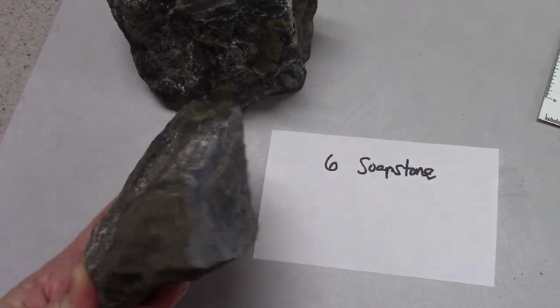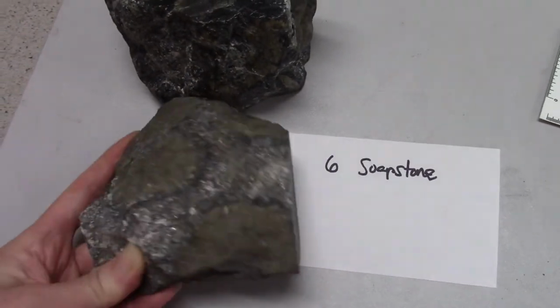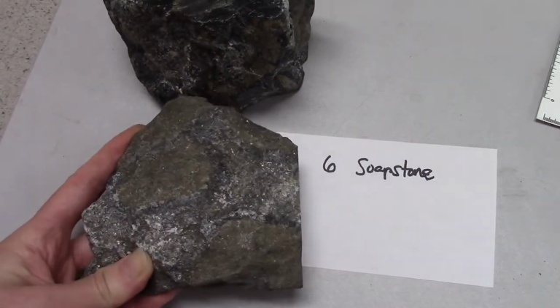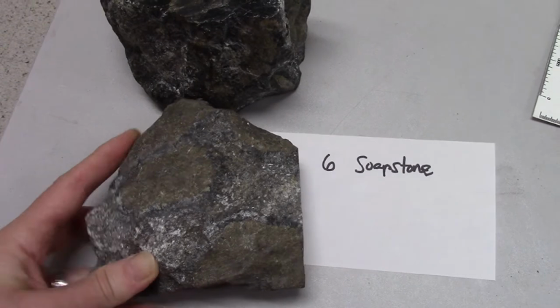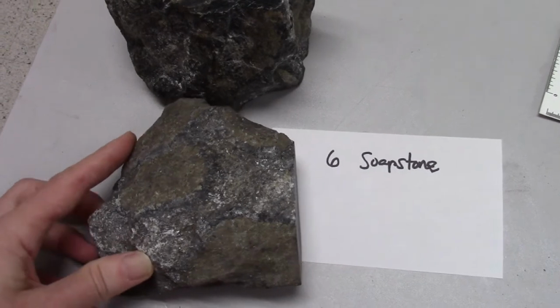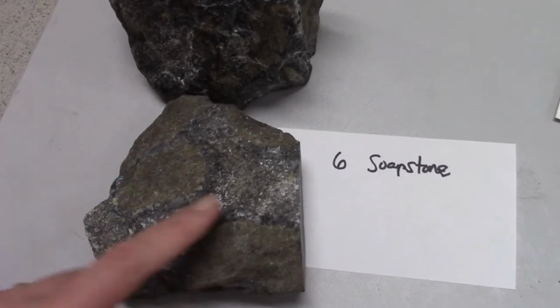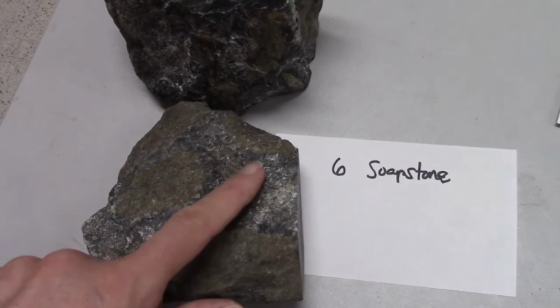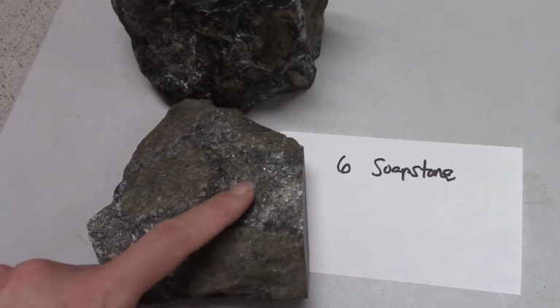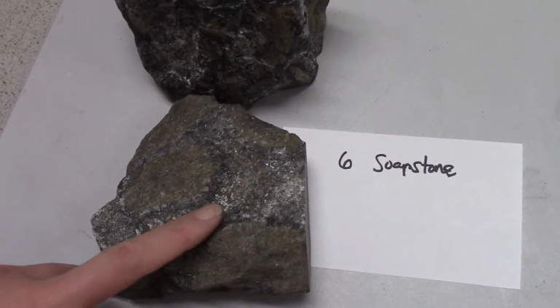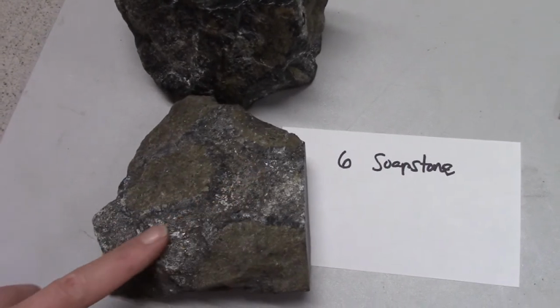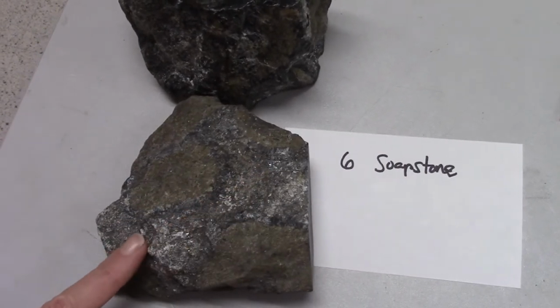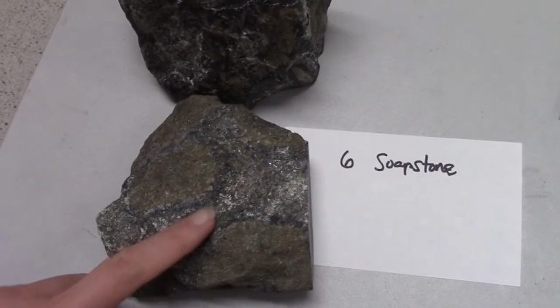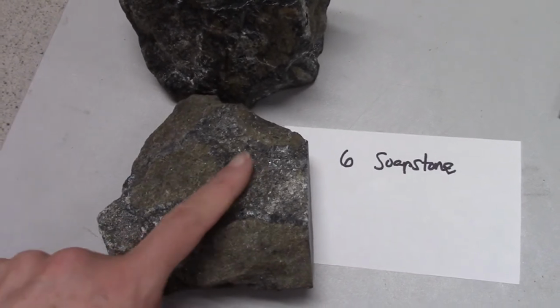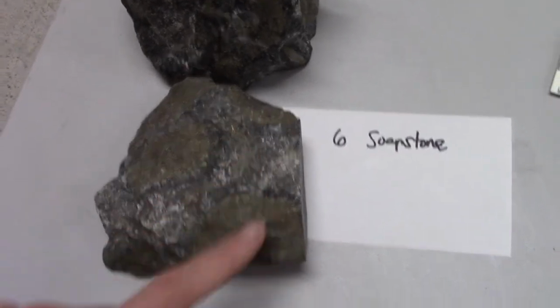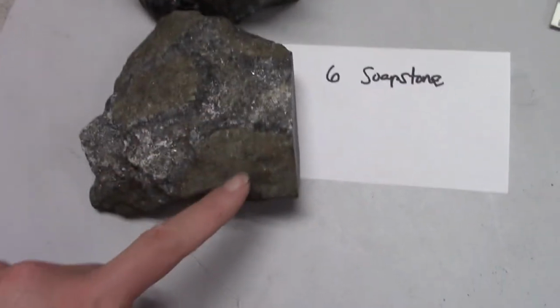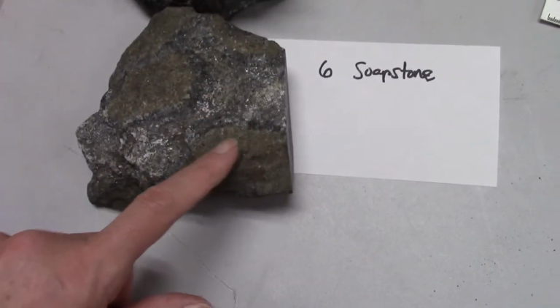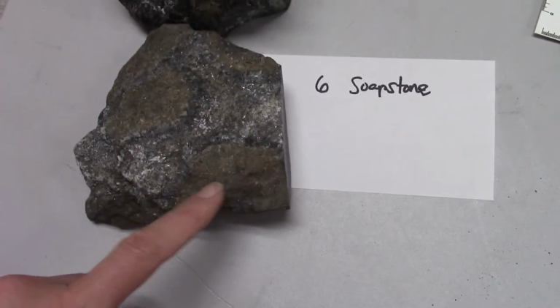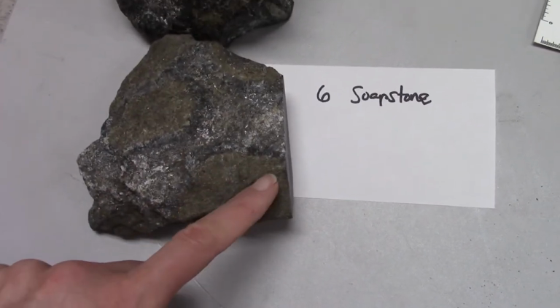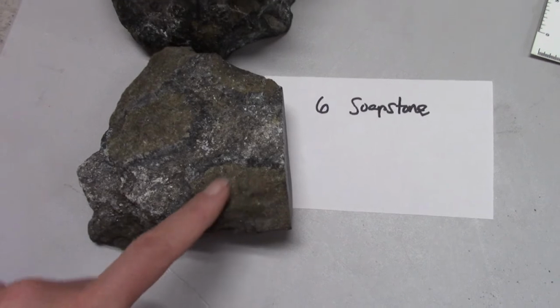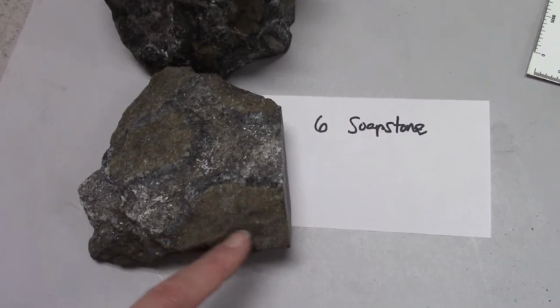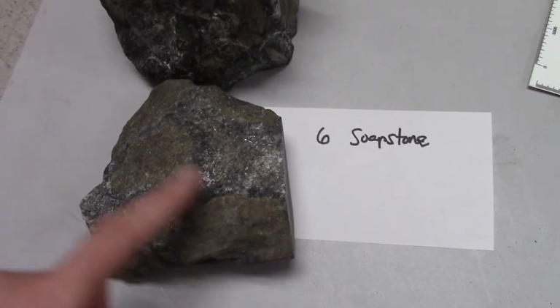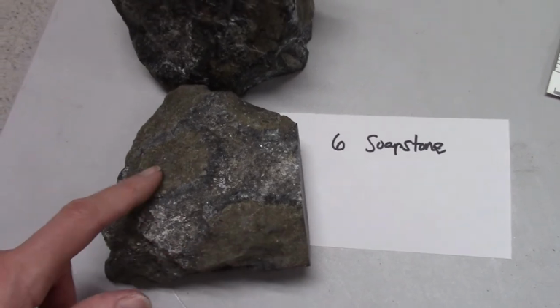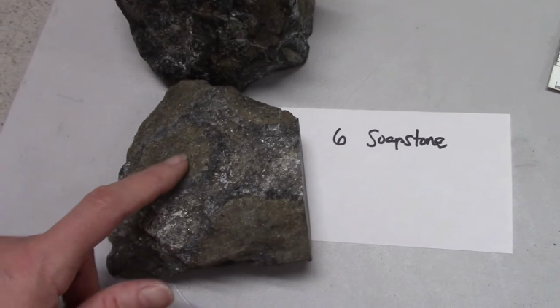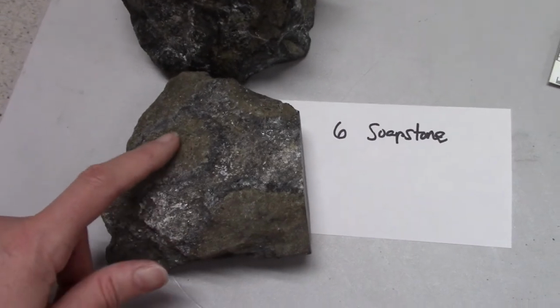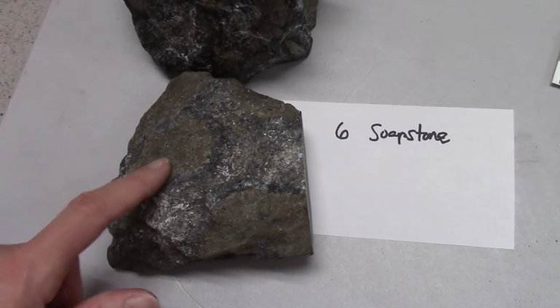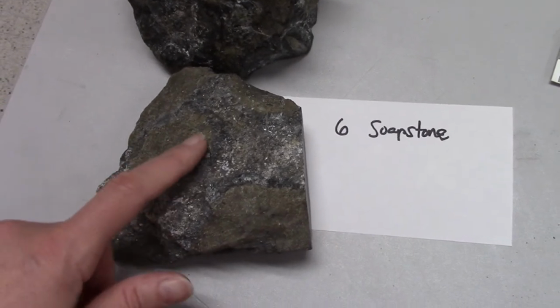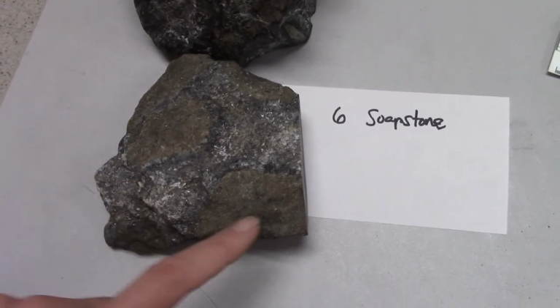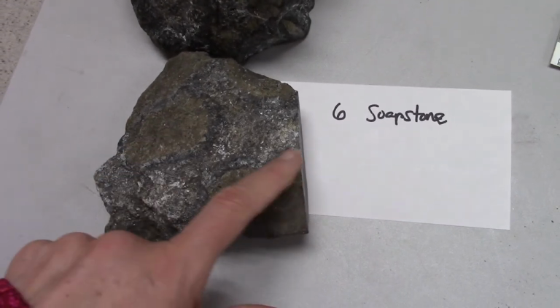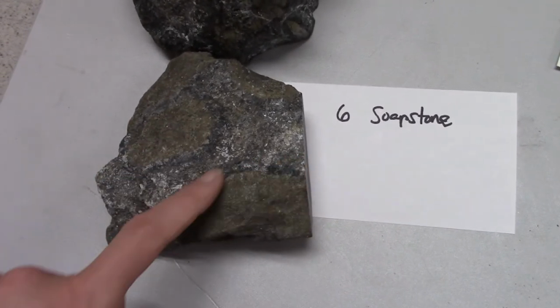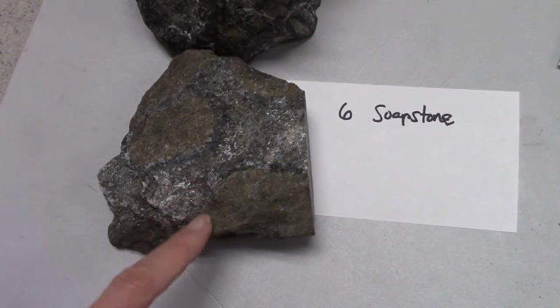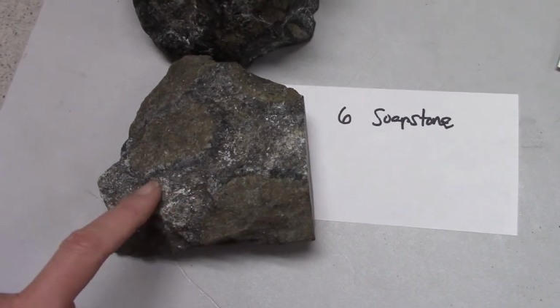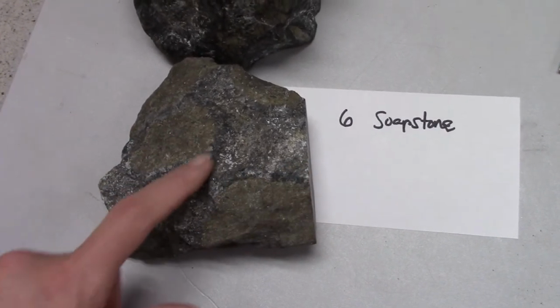You can see the soapstone part here, and there are inclusions. There are inclusions of ultramafic rocks, and you can see the reaction rims around them.